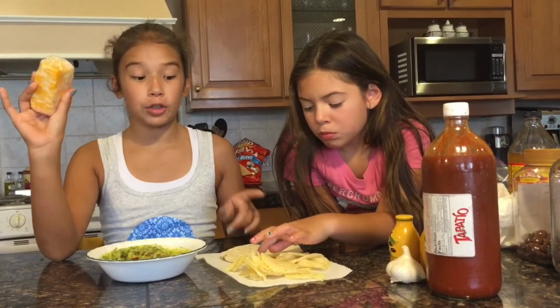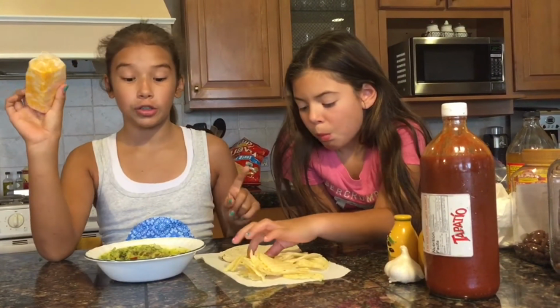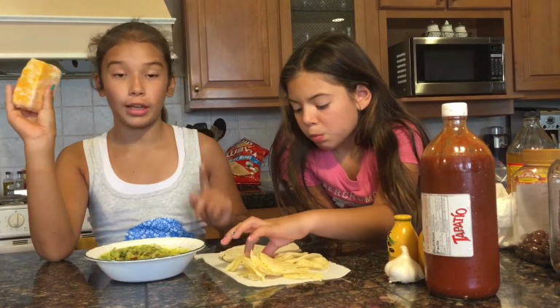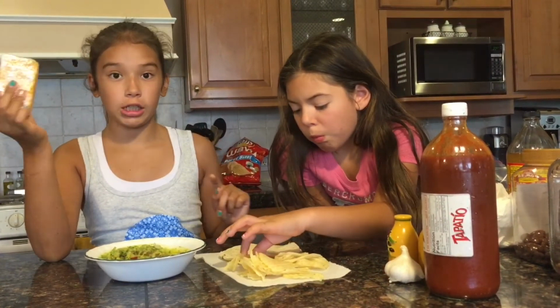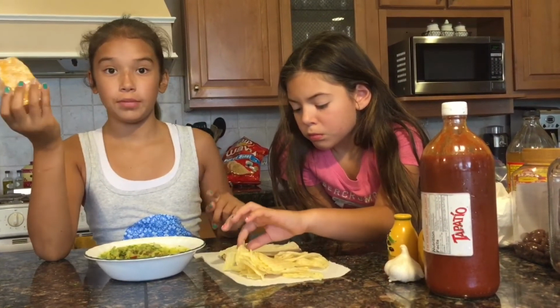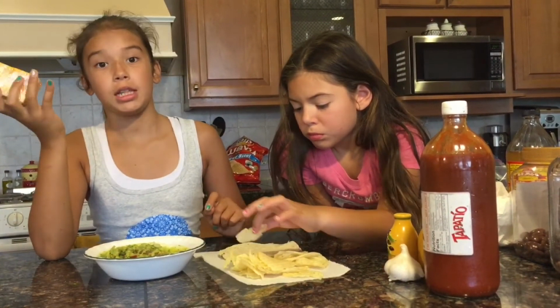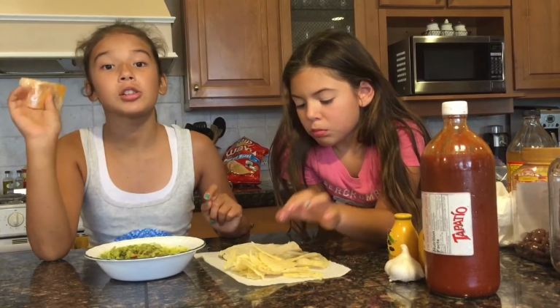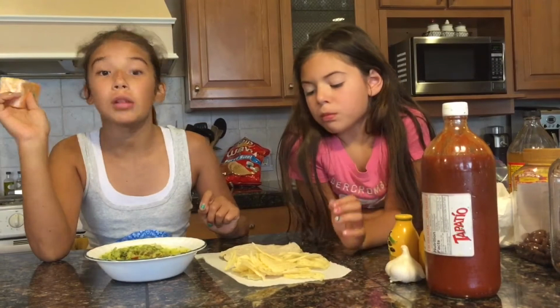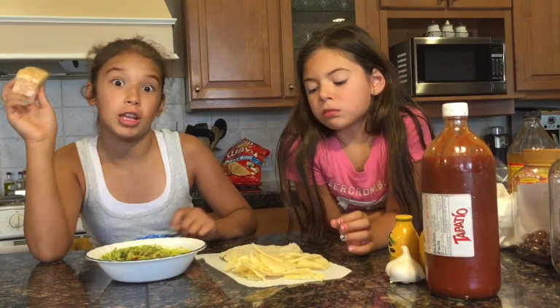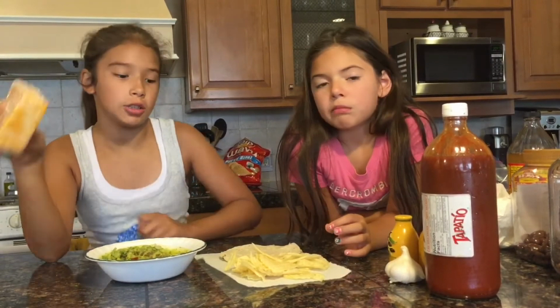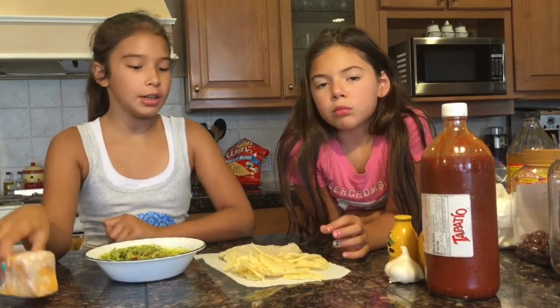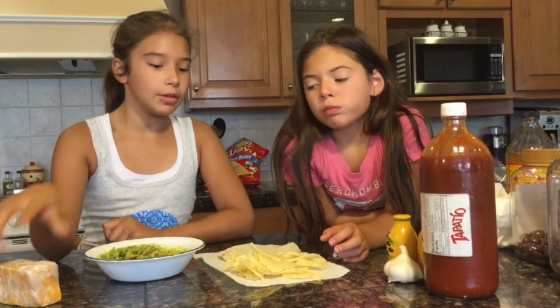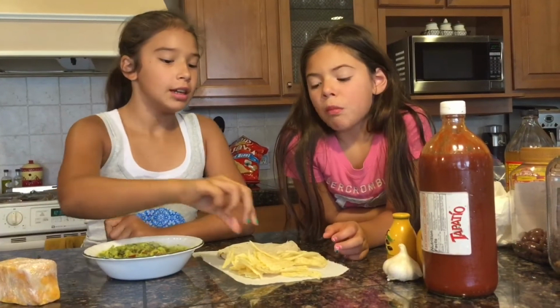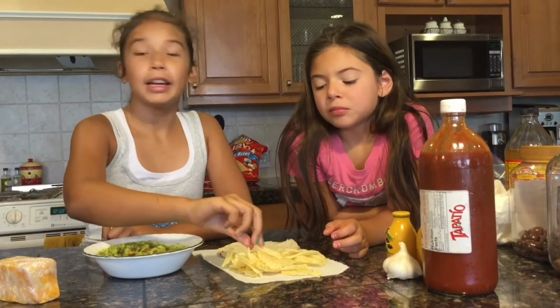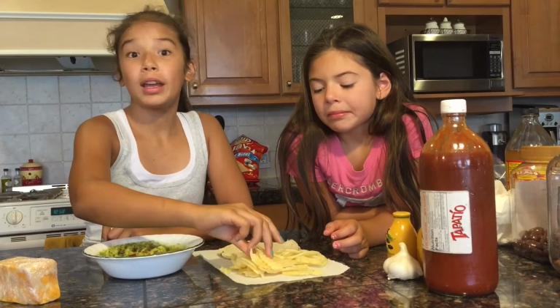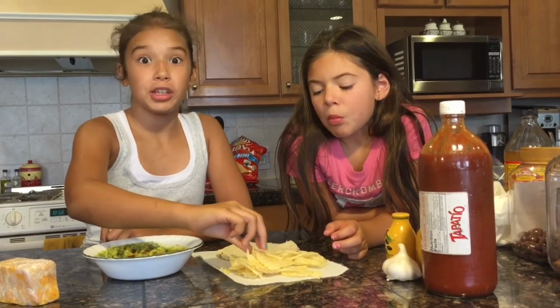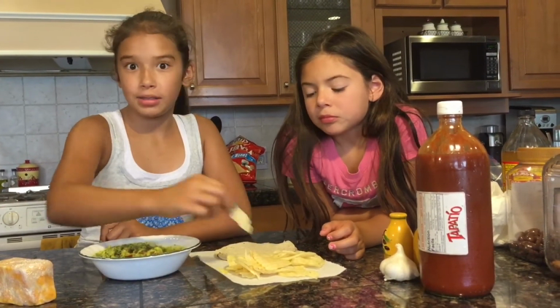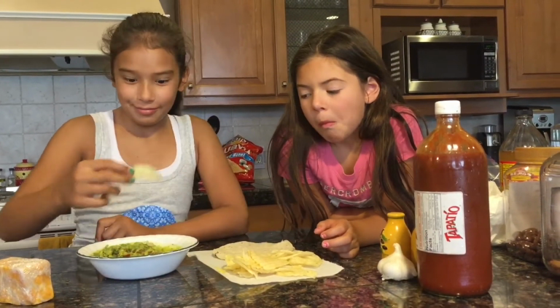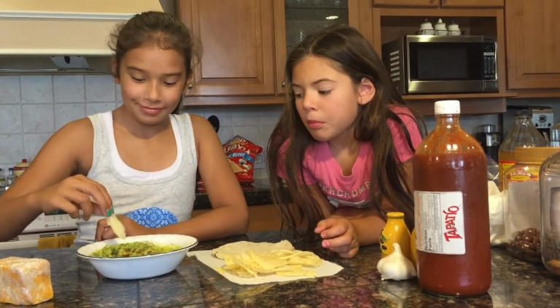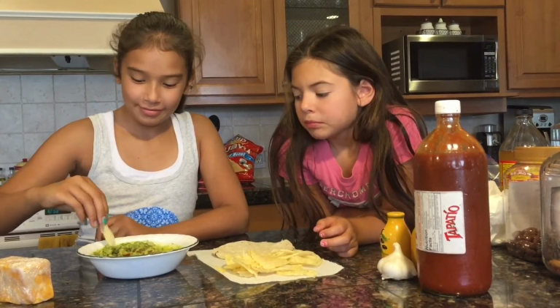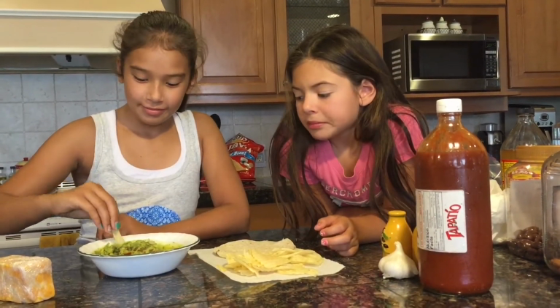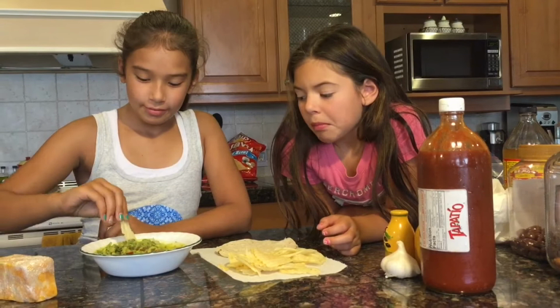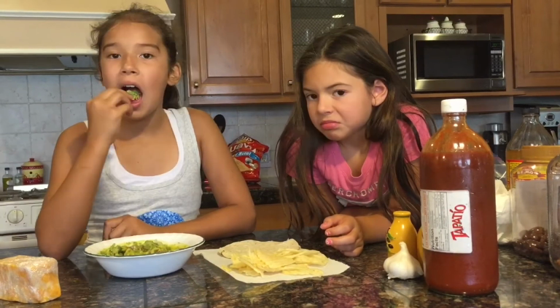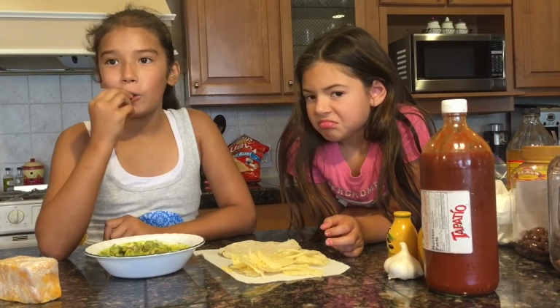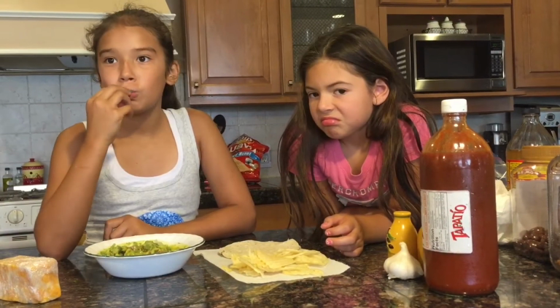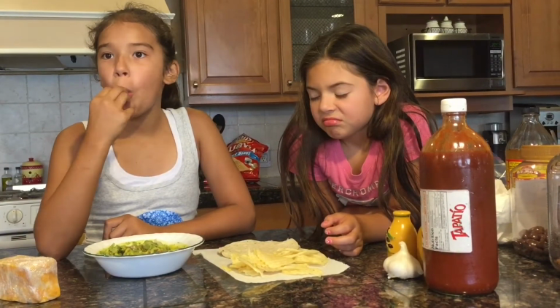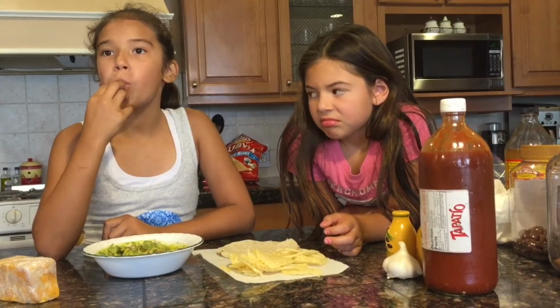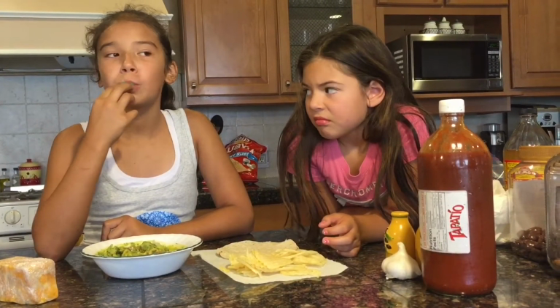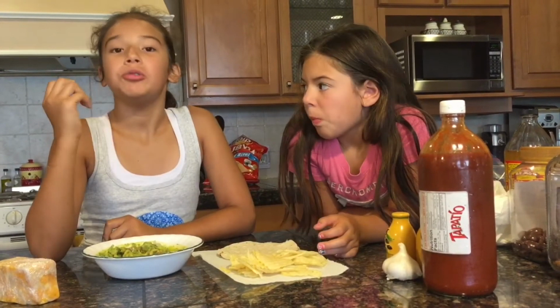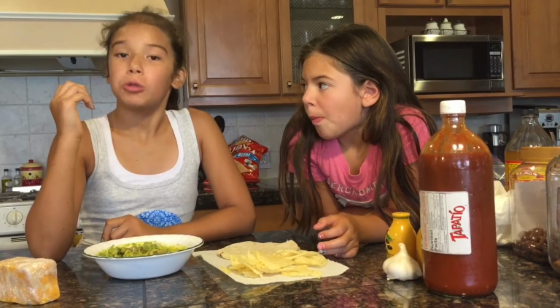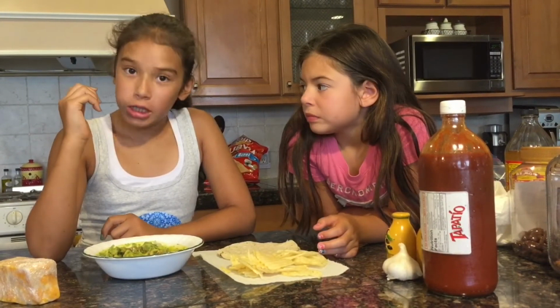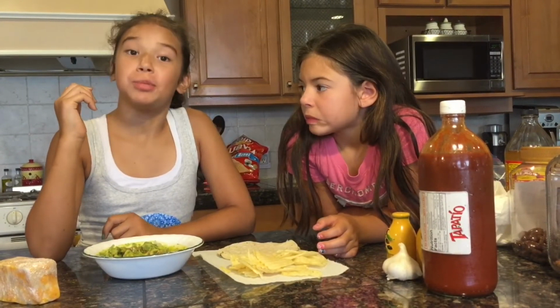But first we're gonna try it without cheese, and then we're gonna try it with cheese. So I'm gonna try it with the Lay's Wavy Chips. They need corn tortilla chips.